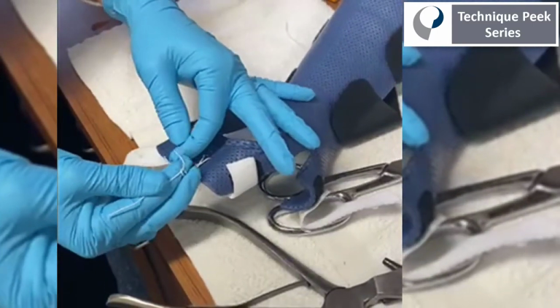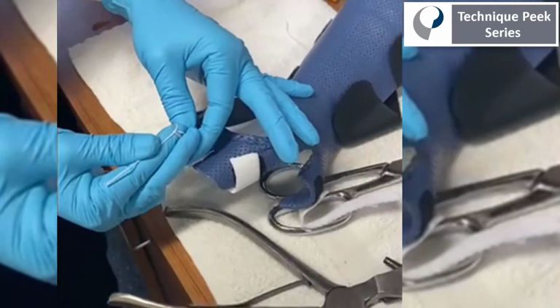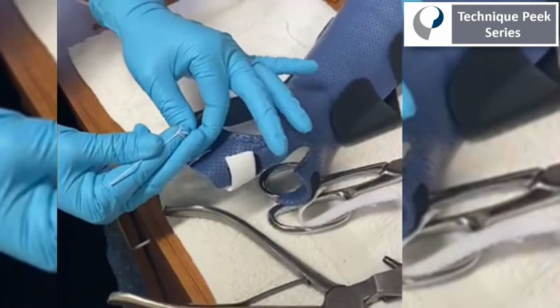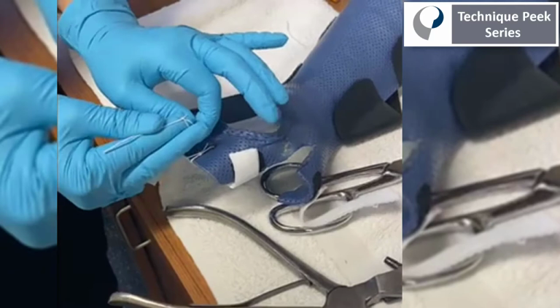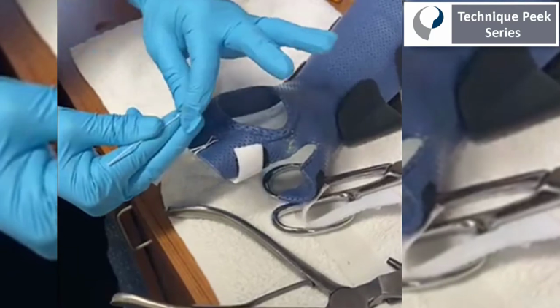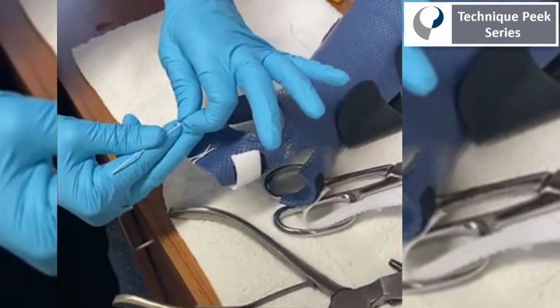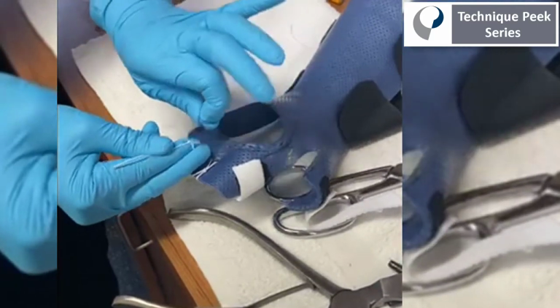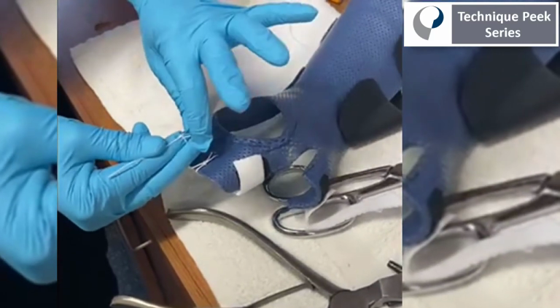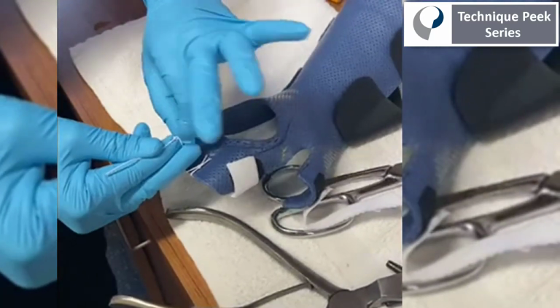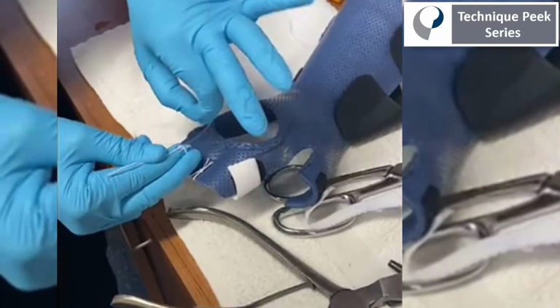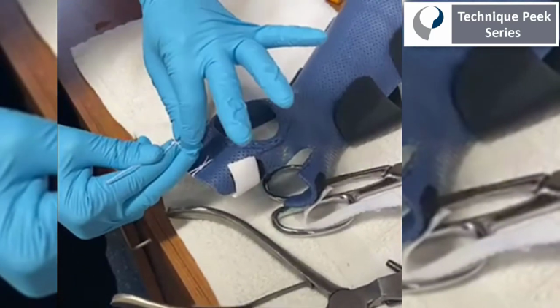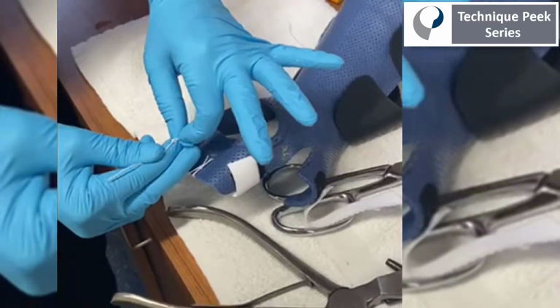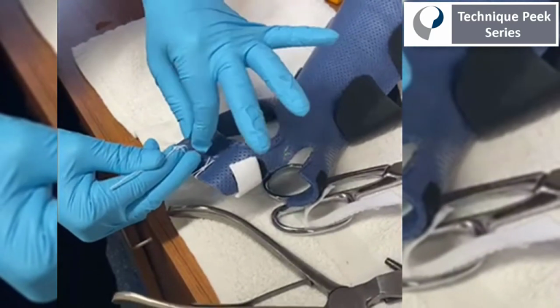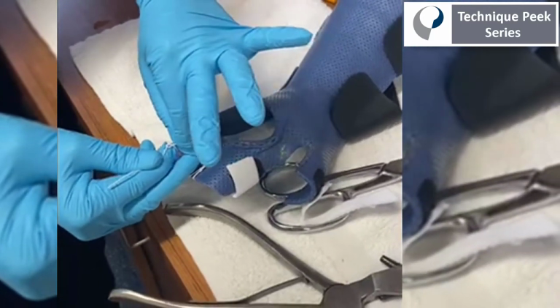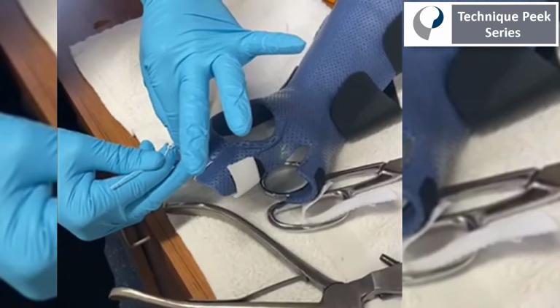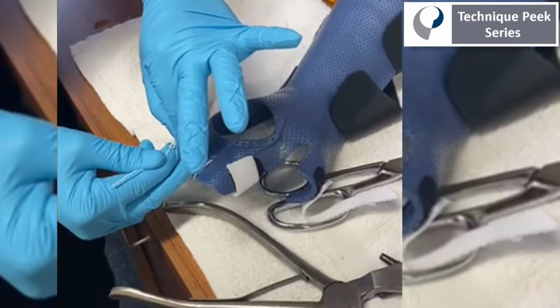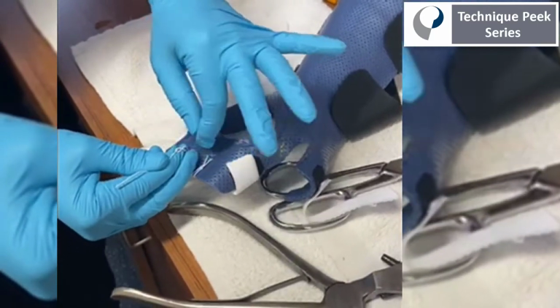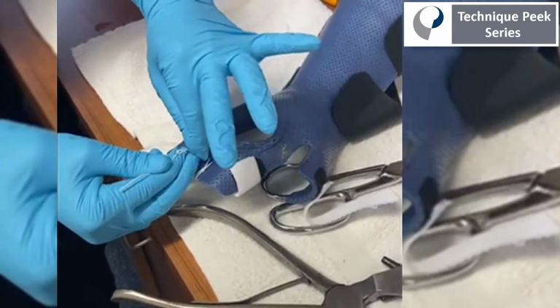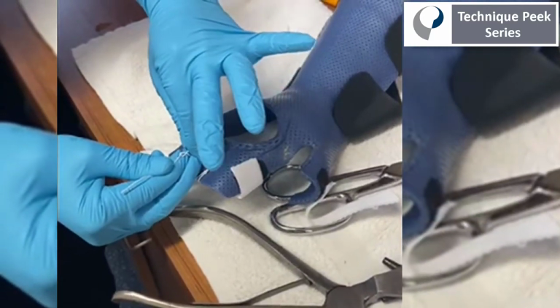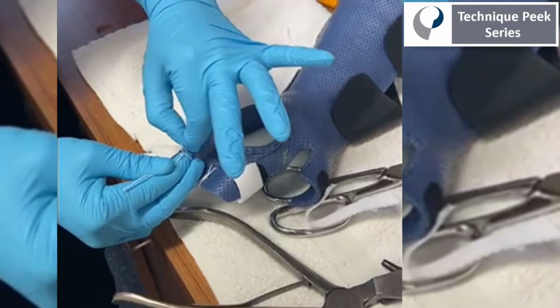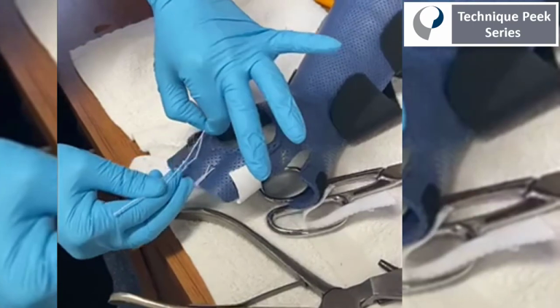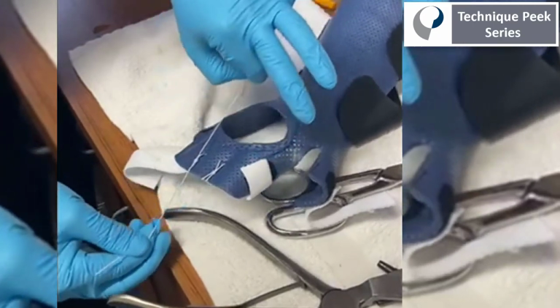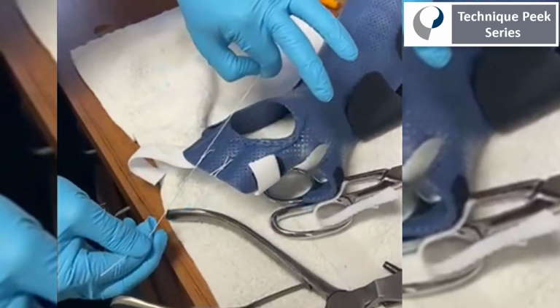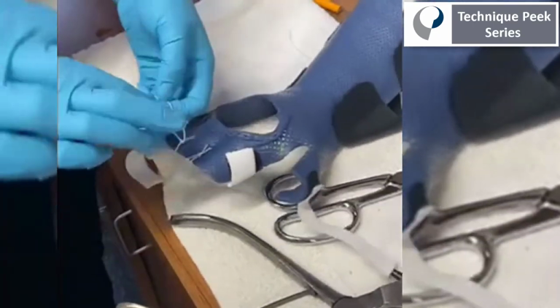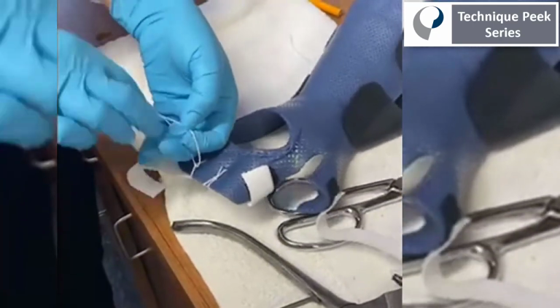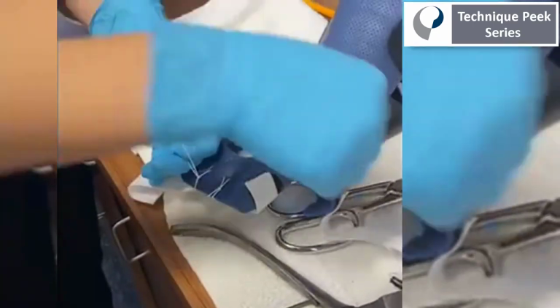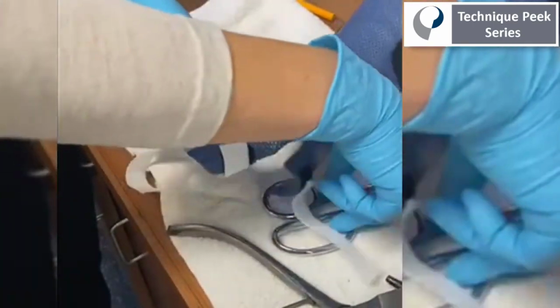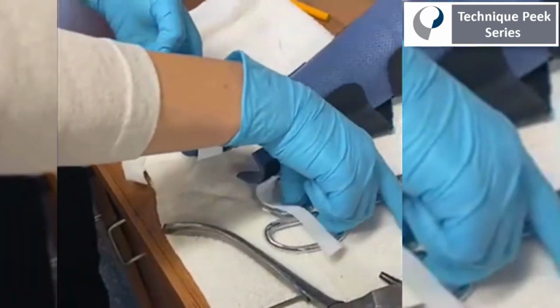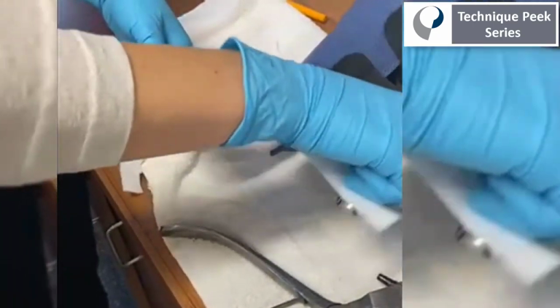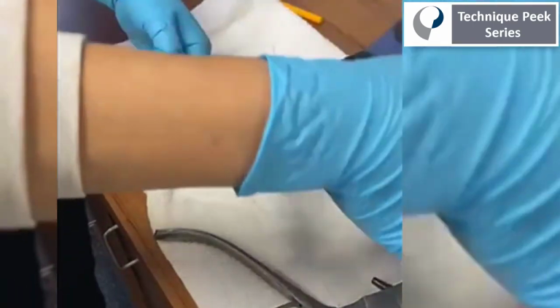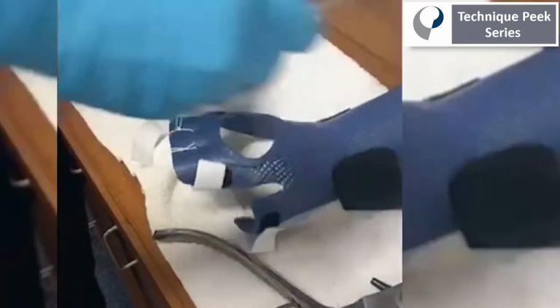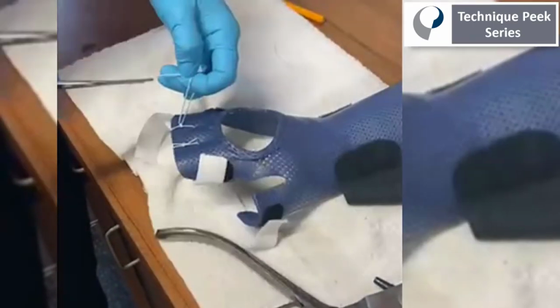I'm using an elastic cord to tie the straps as well. It's important that both the strap and the cord be elastic, because that's the part that allows for active flexion.